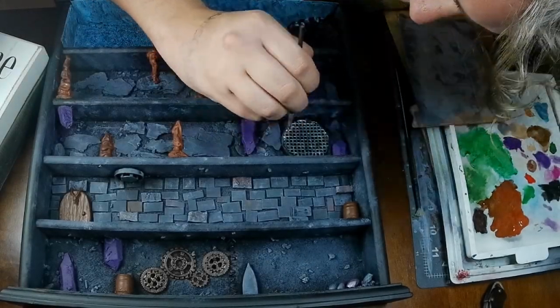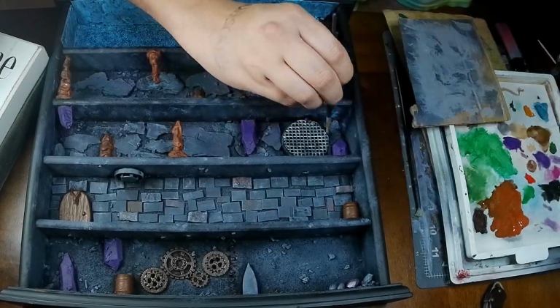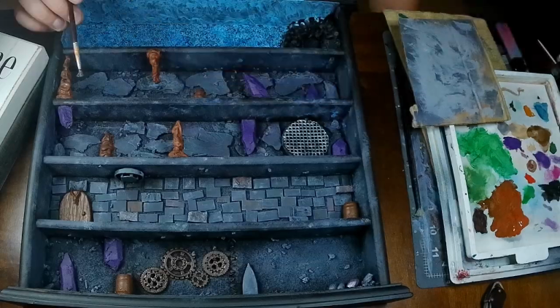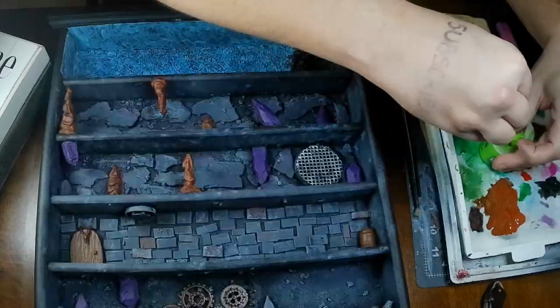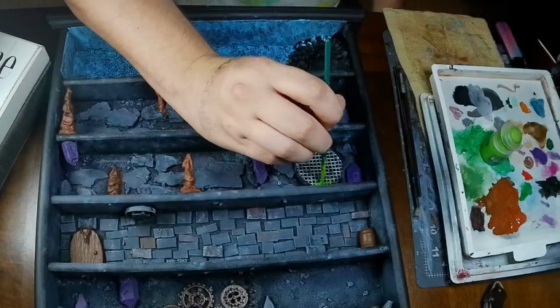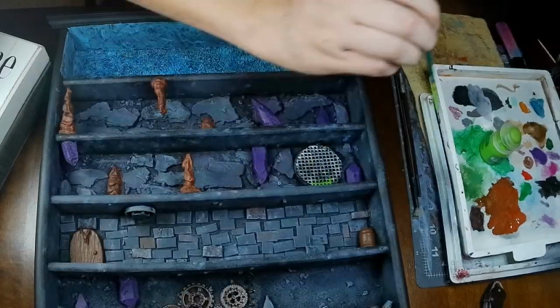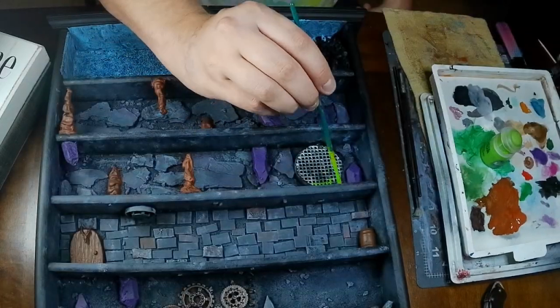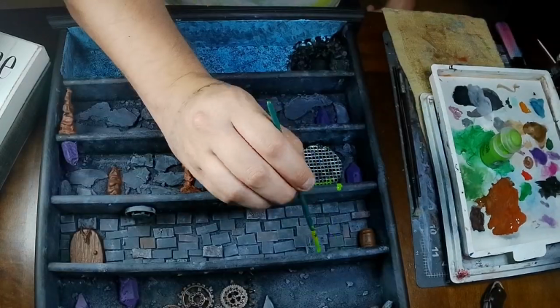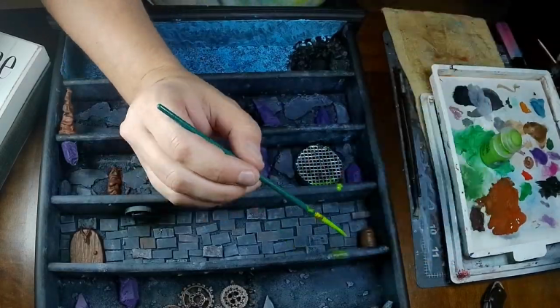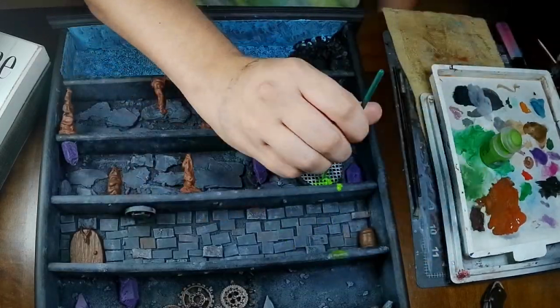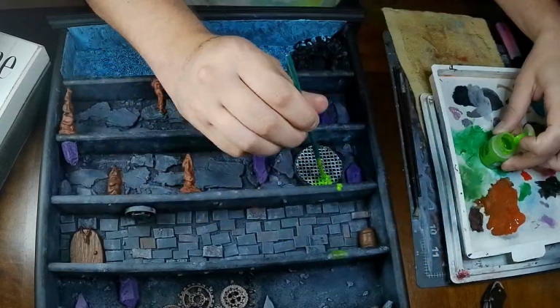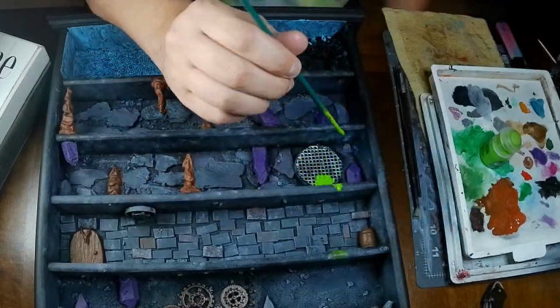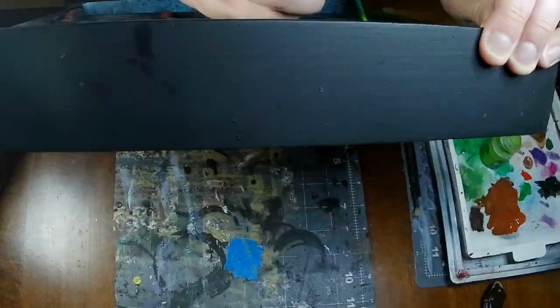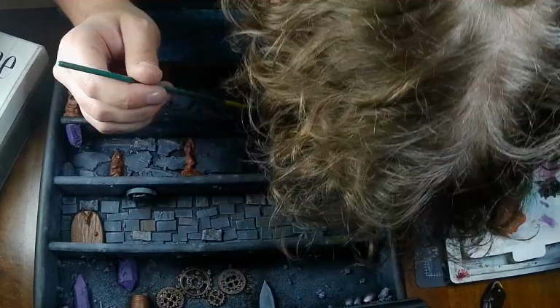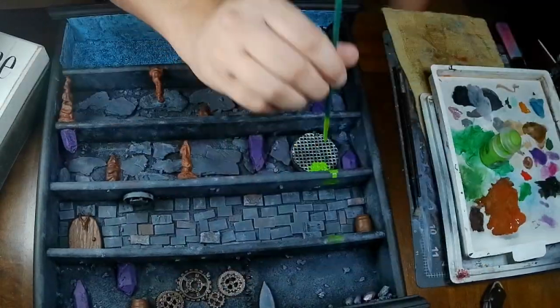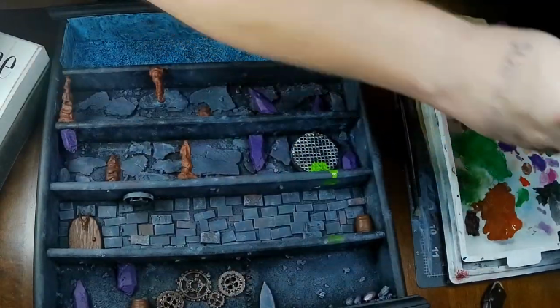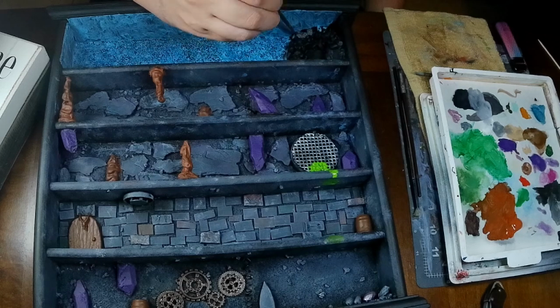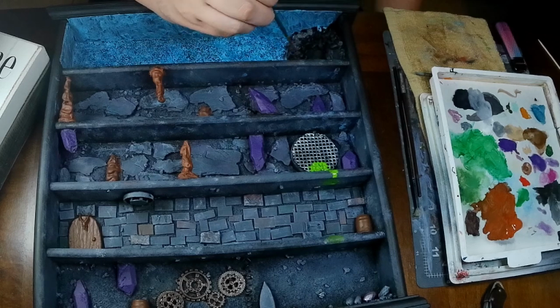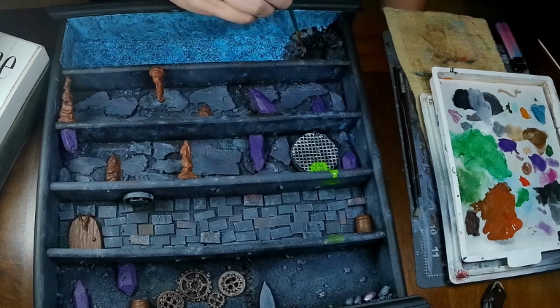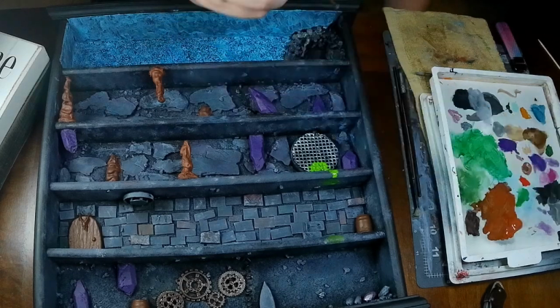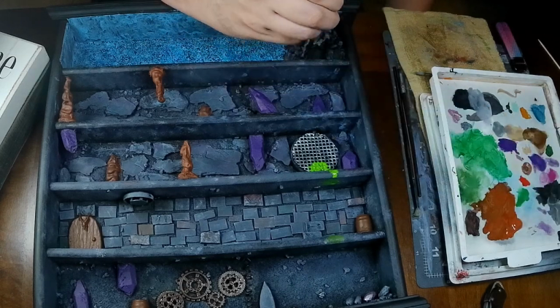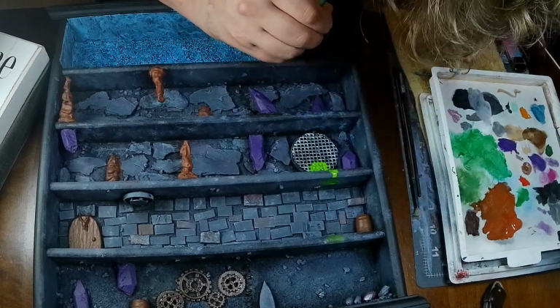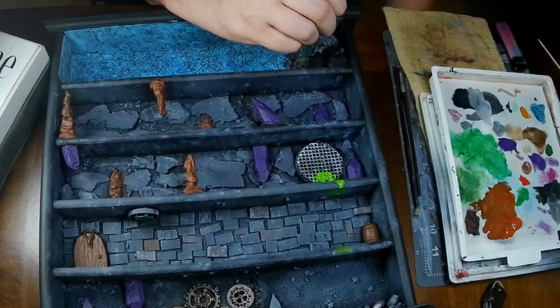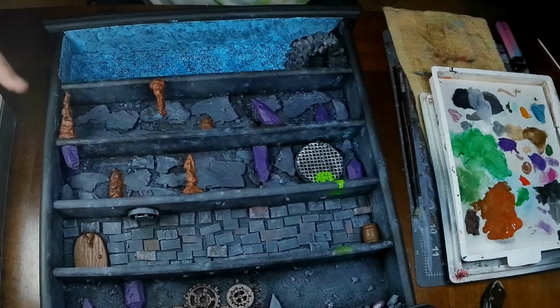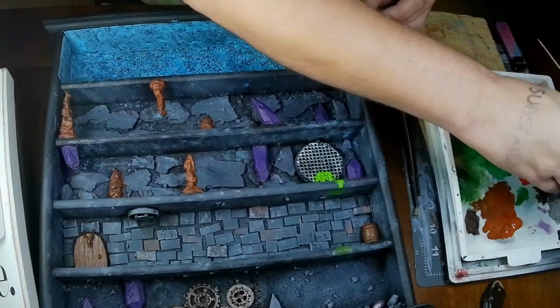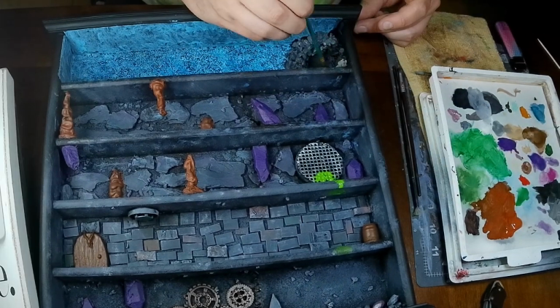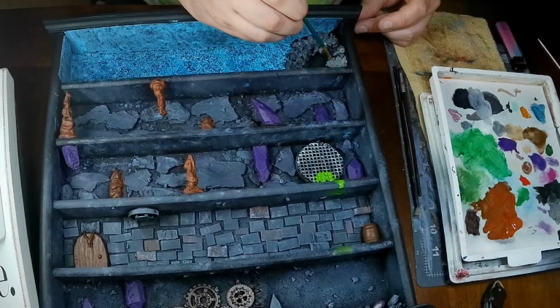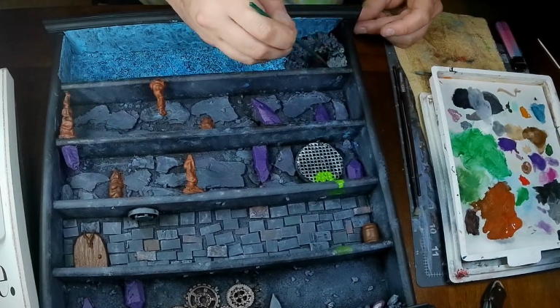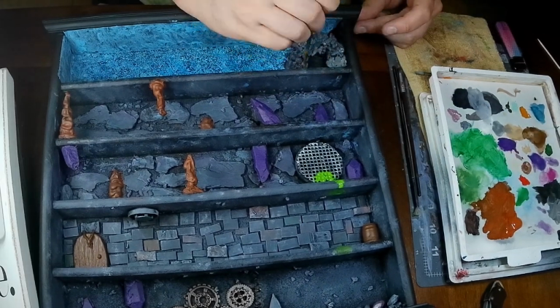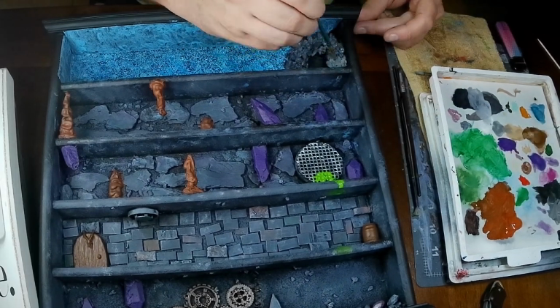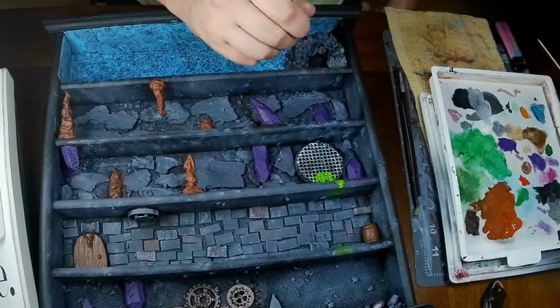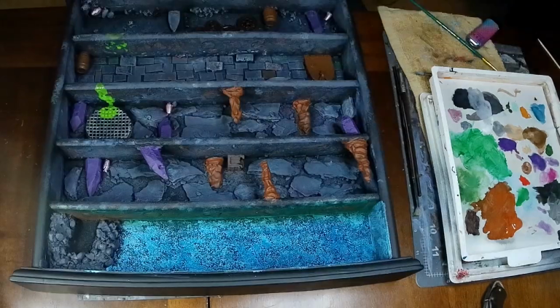Next we're going to use some Tesseract Glow from Citadel, which is the only expensive paint I used in this build. I like it because it looks like a glowing slime and I thought that was fitting for a sewer.